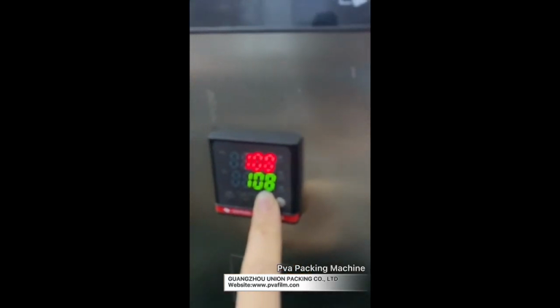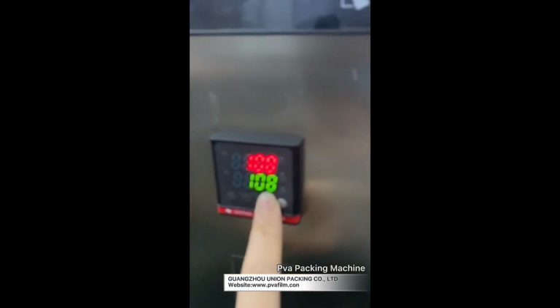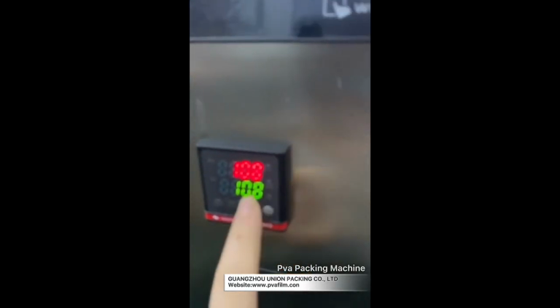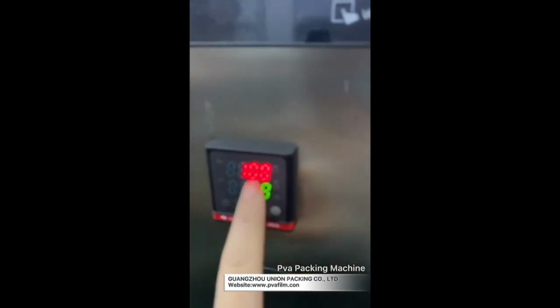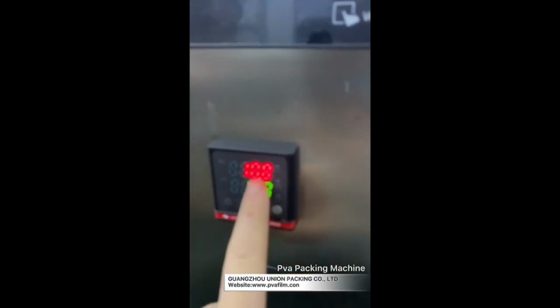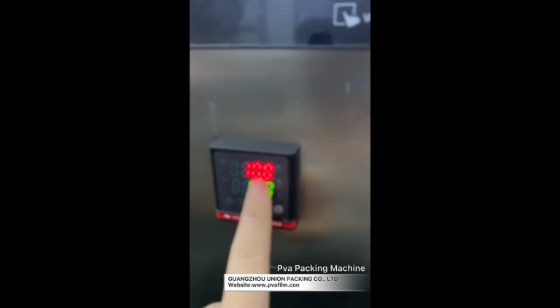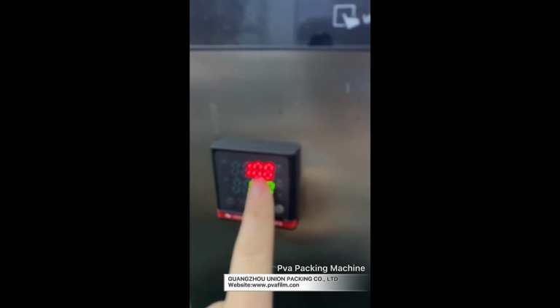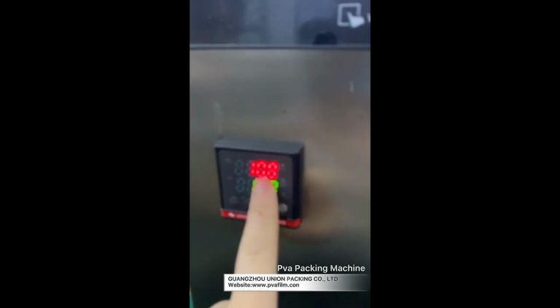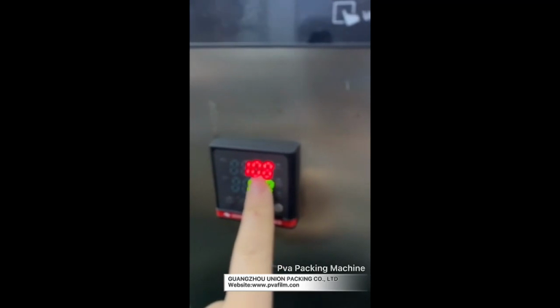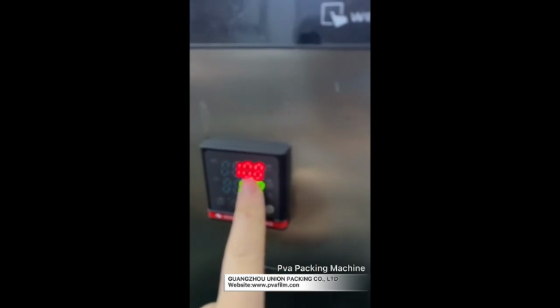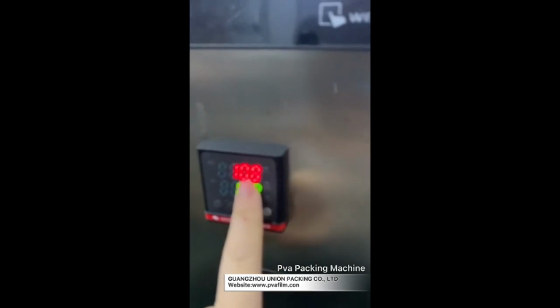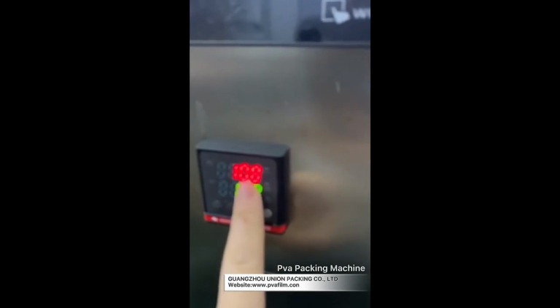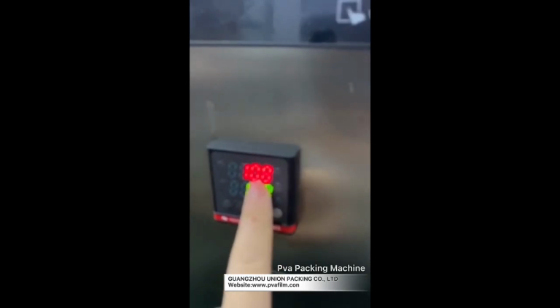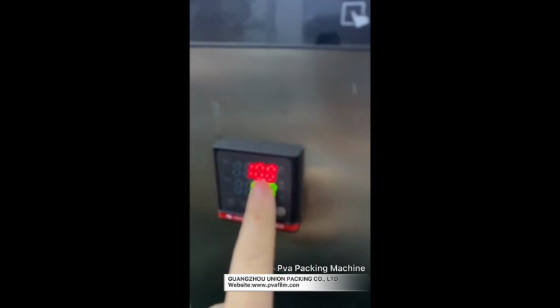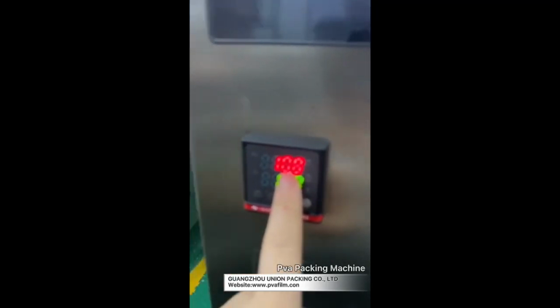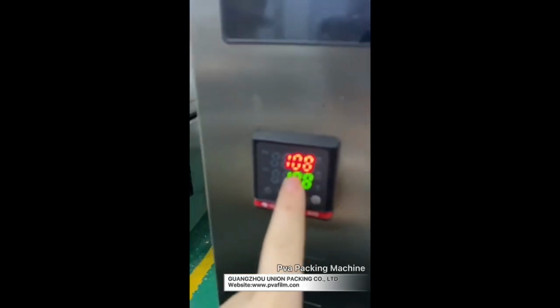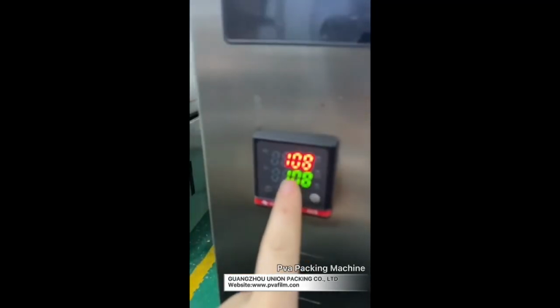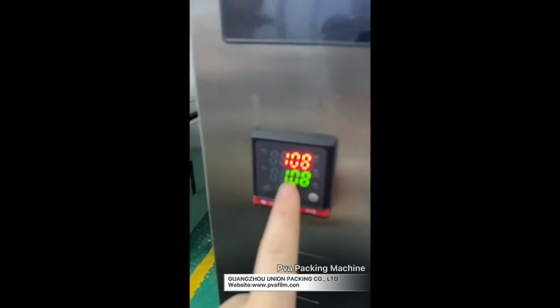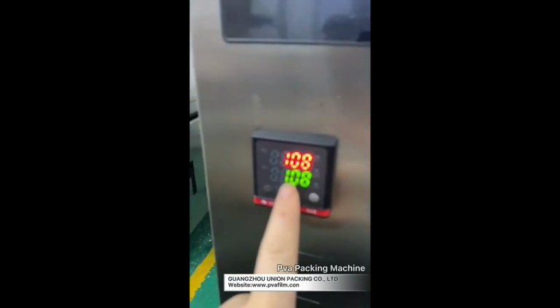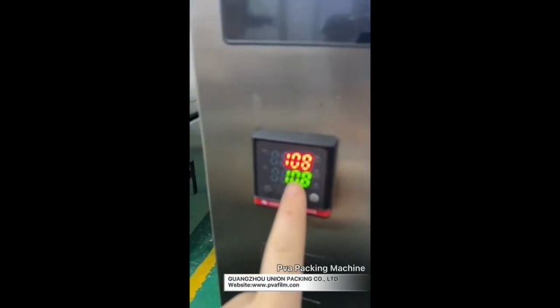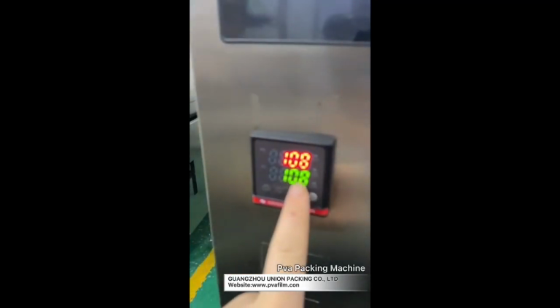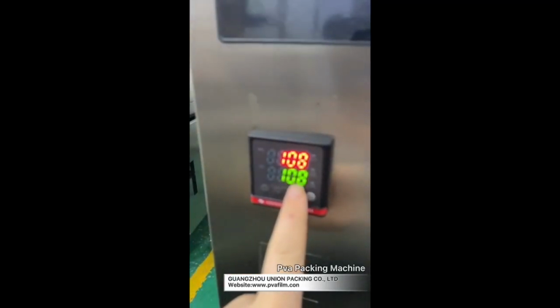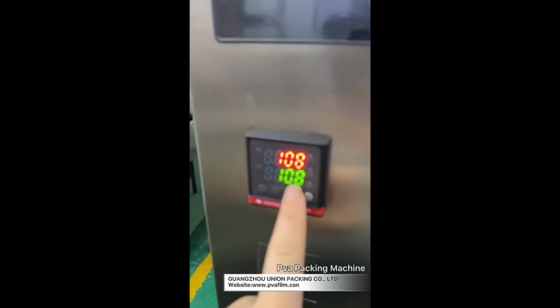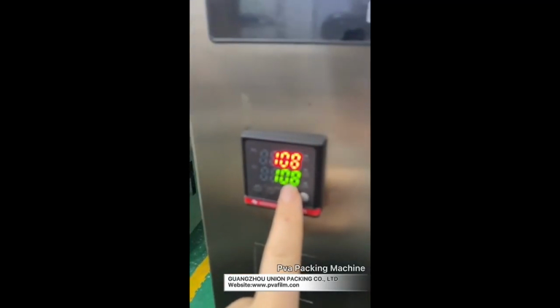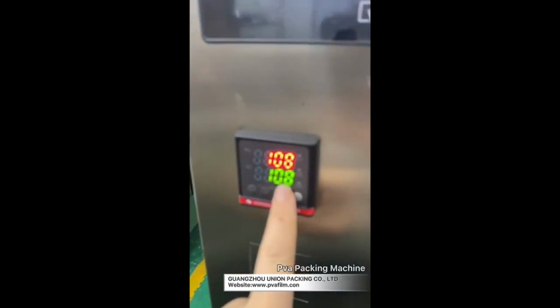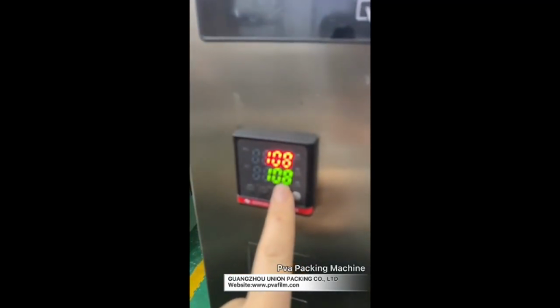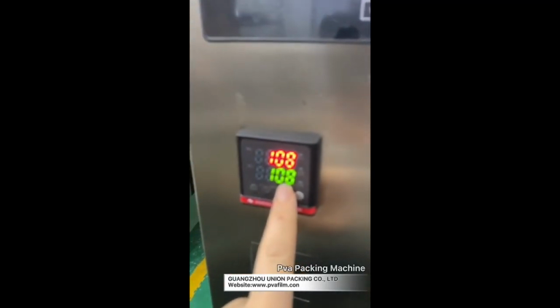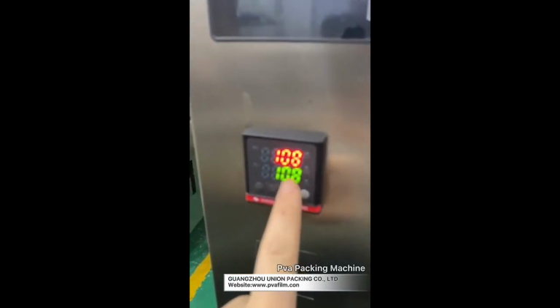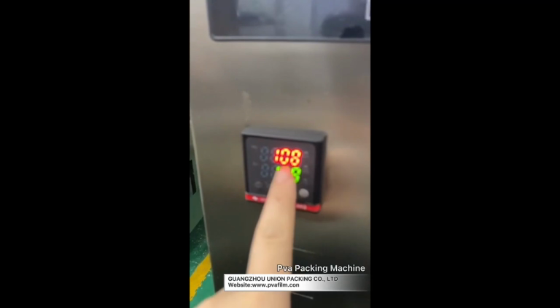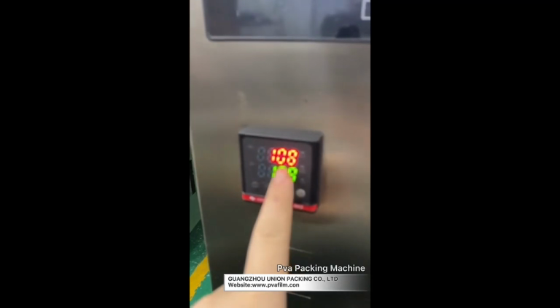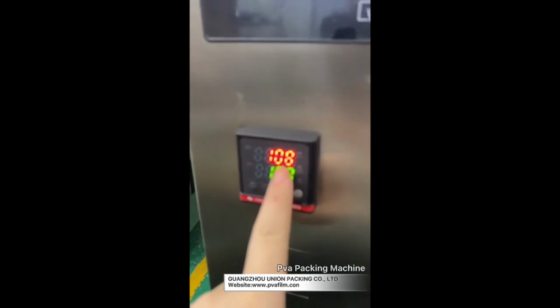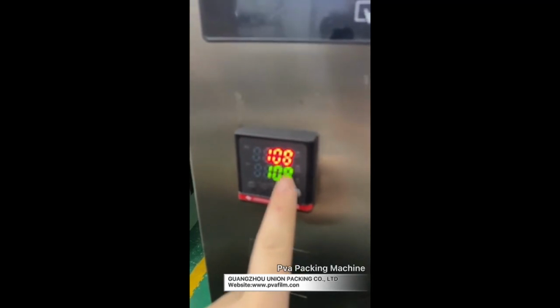And the red one — when the temperature reaches the set value, then you can seal the bag tightly.